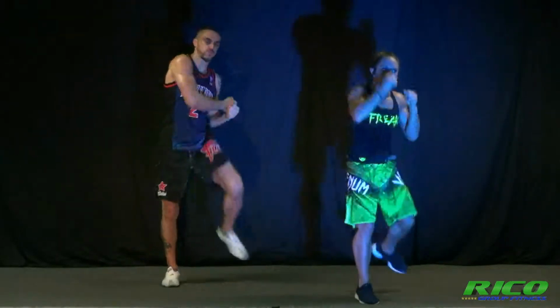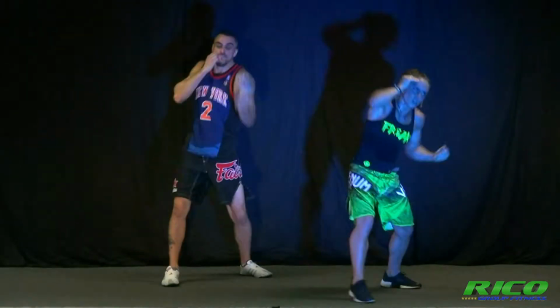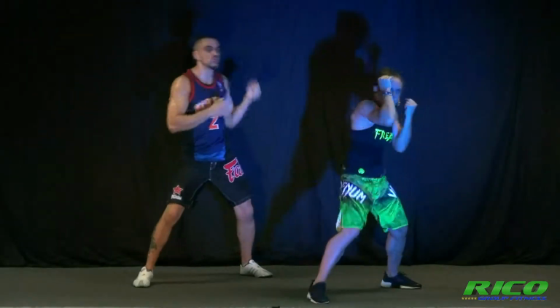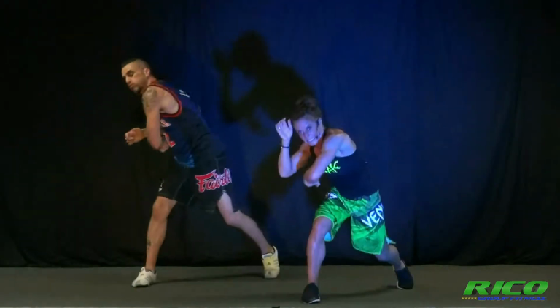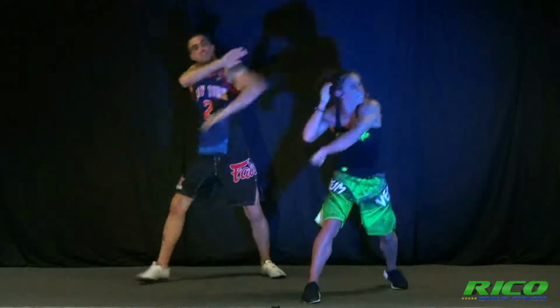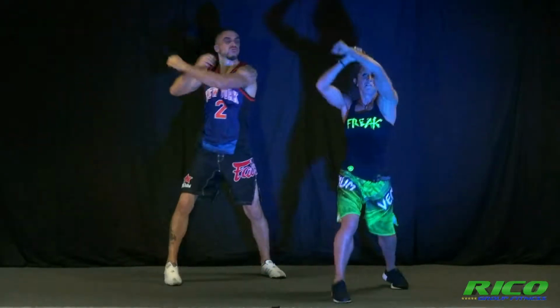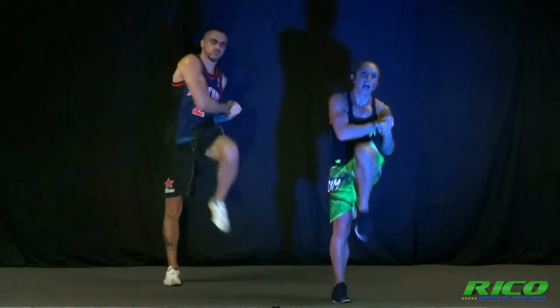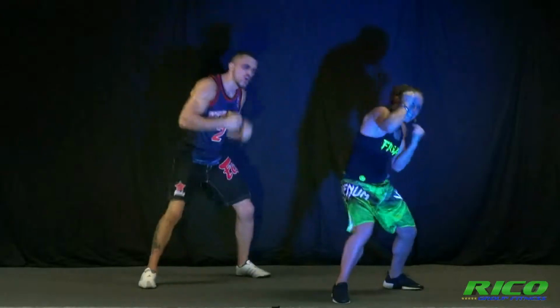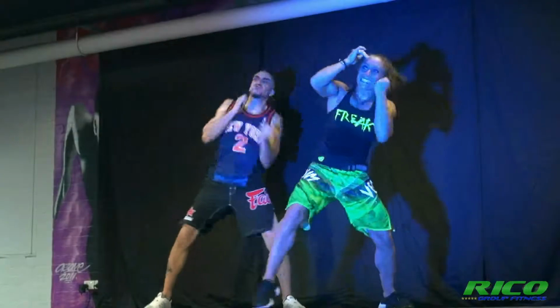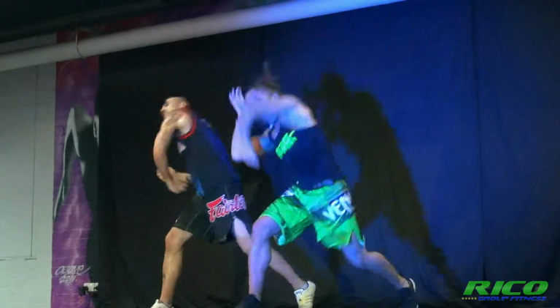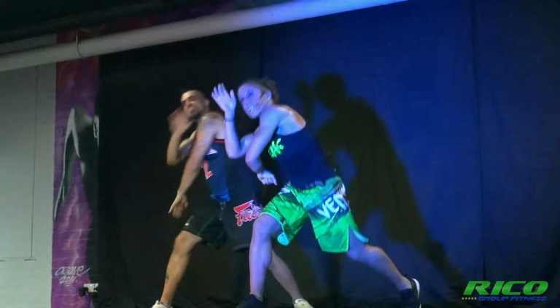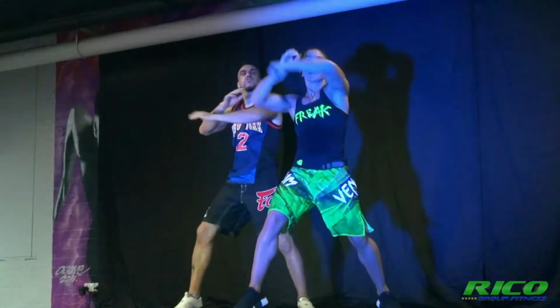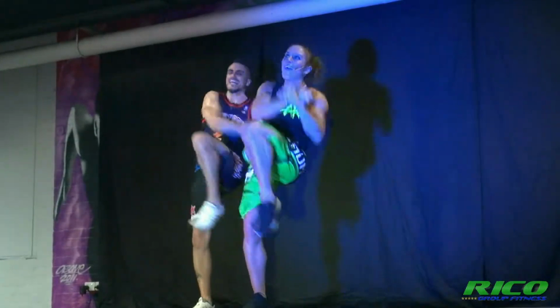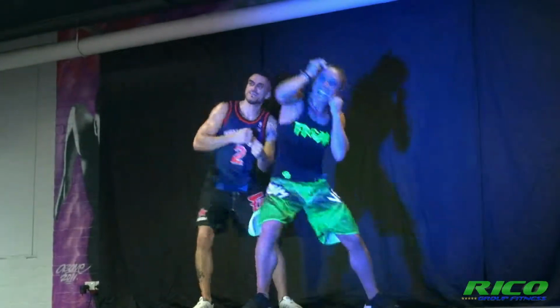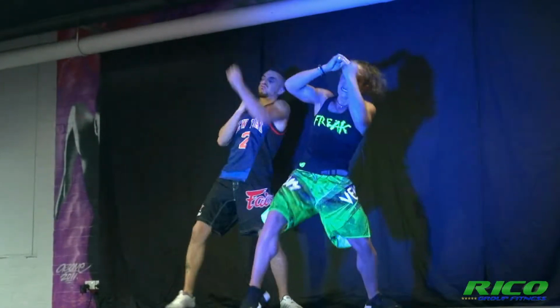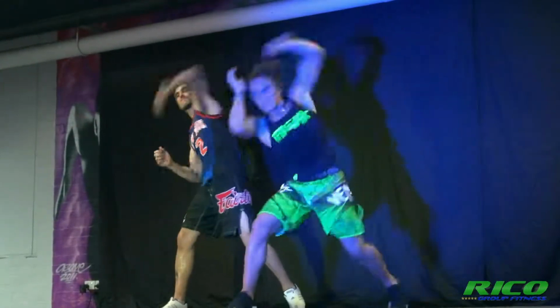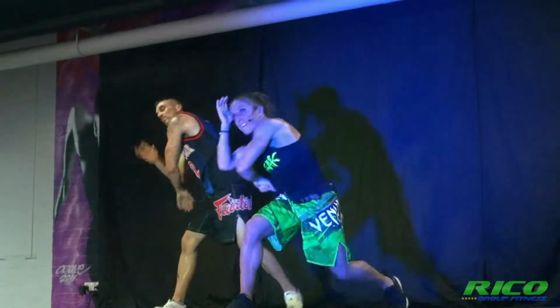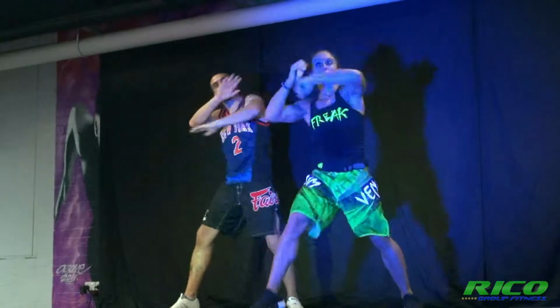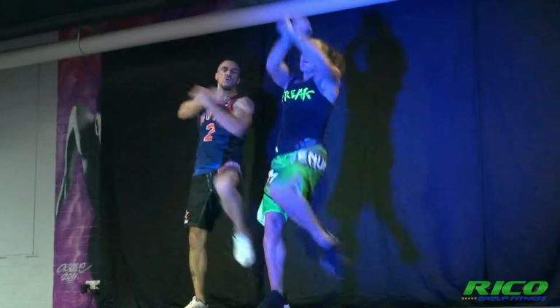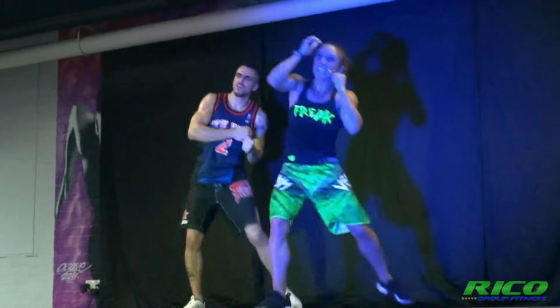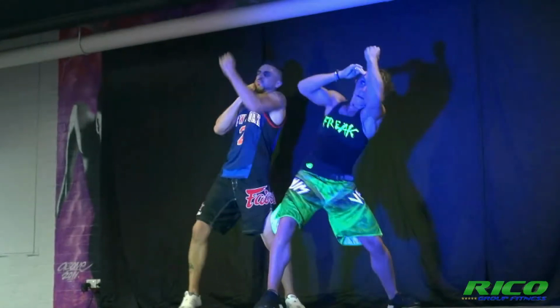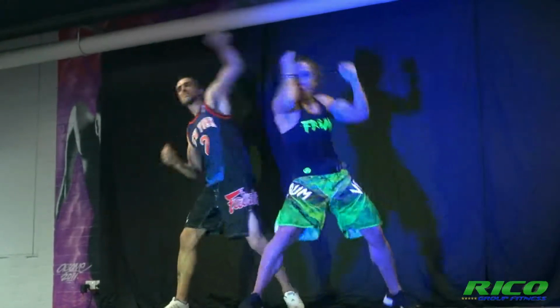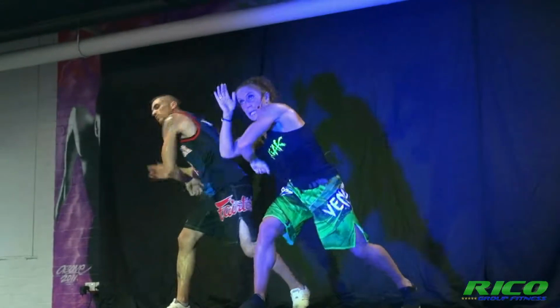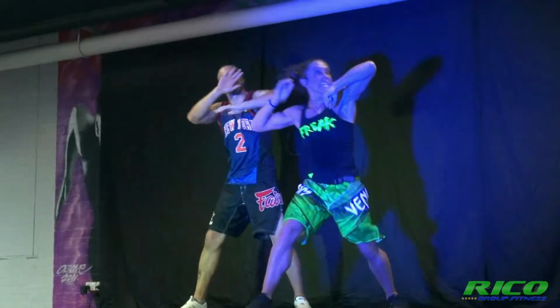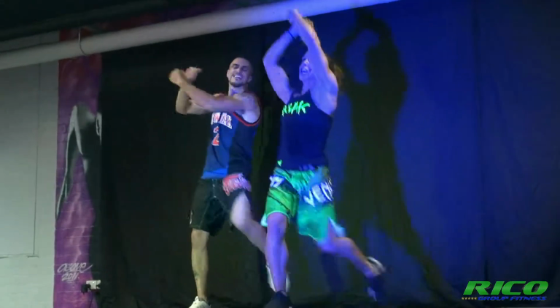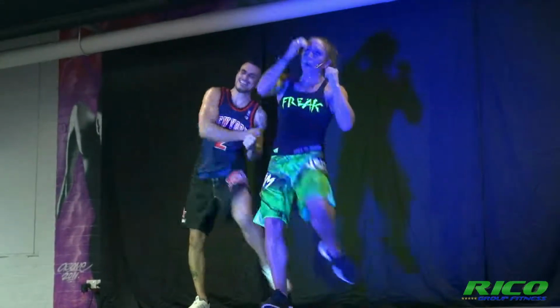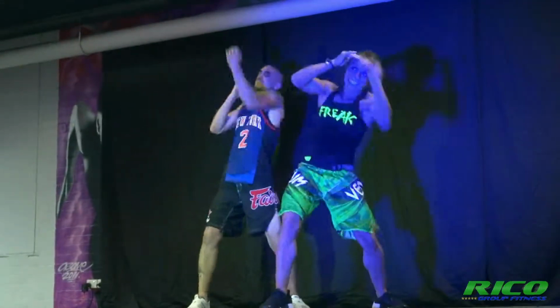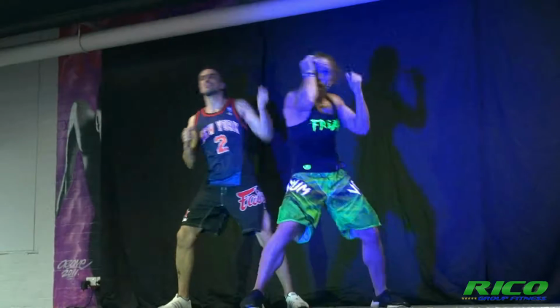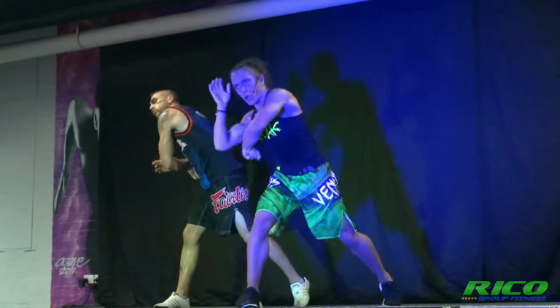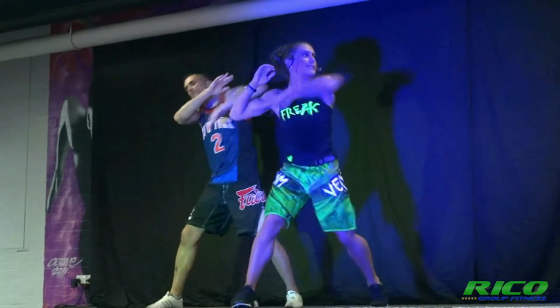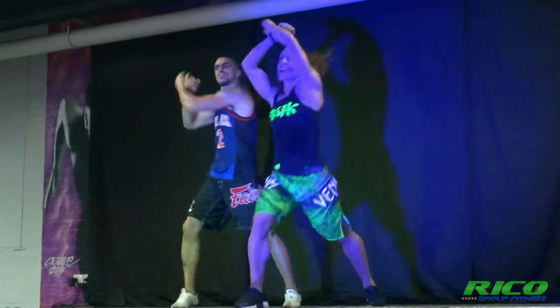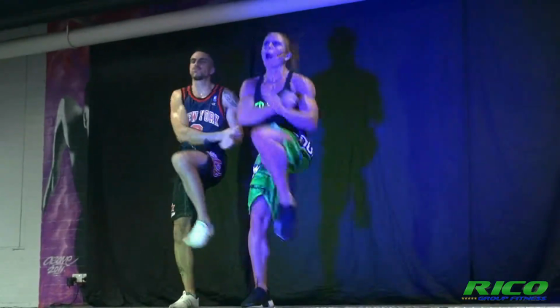One, two, three, and over. Get ready for it. Two, three, one.